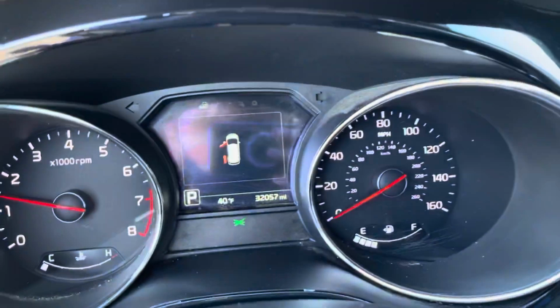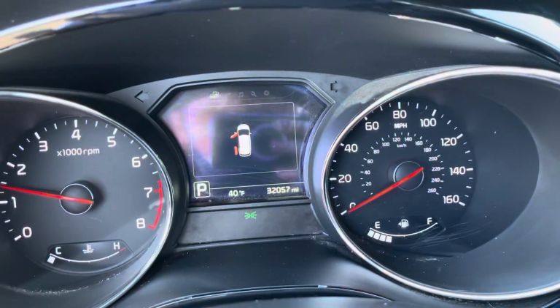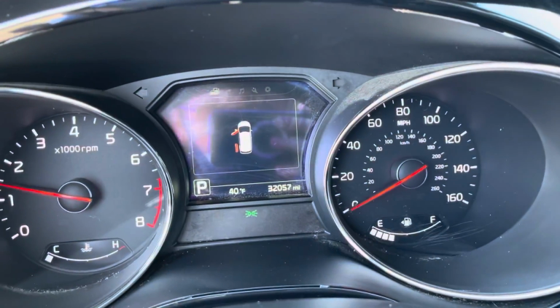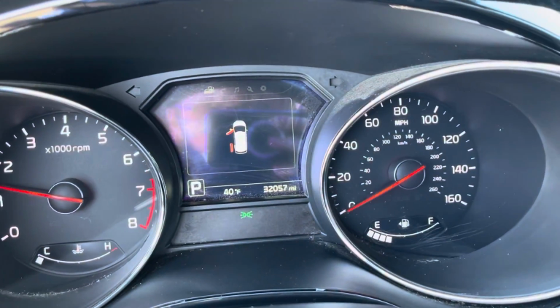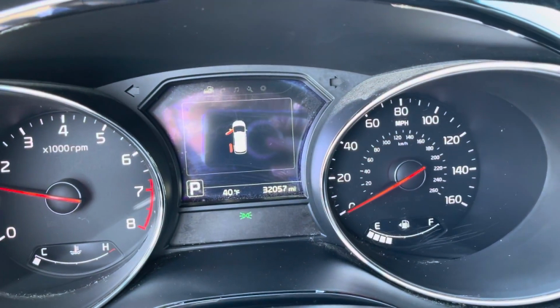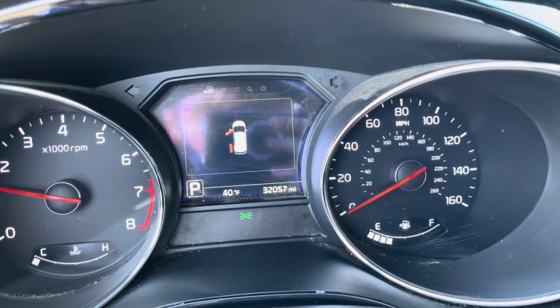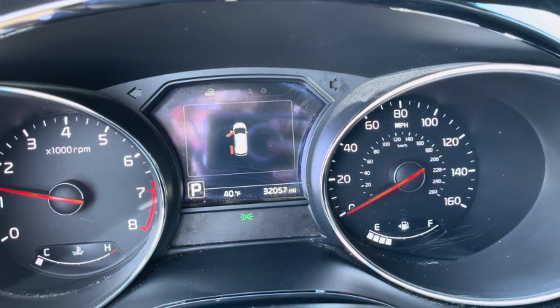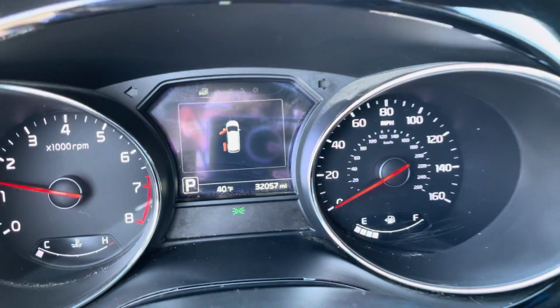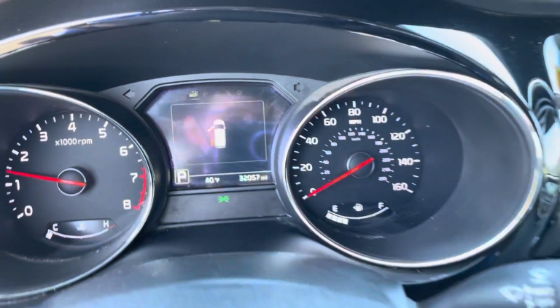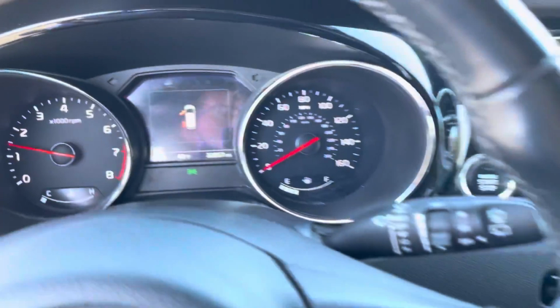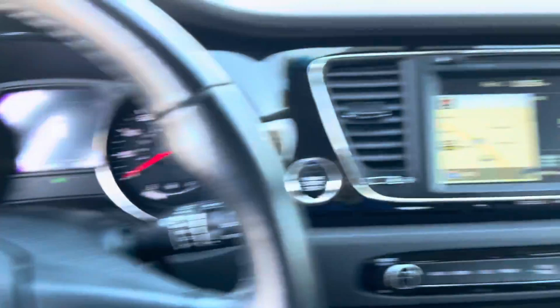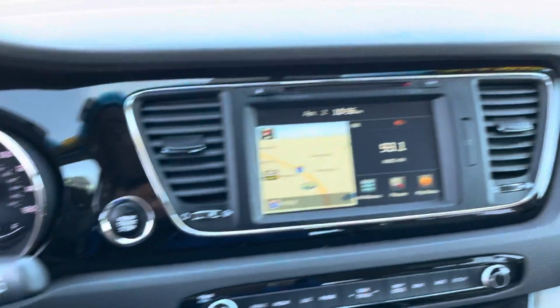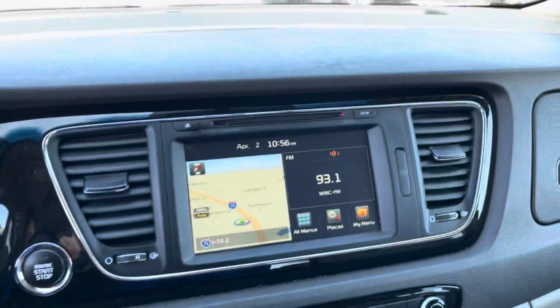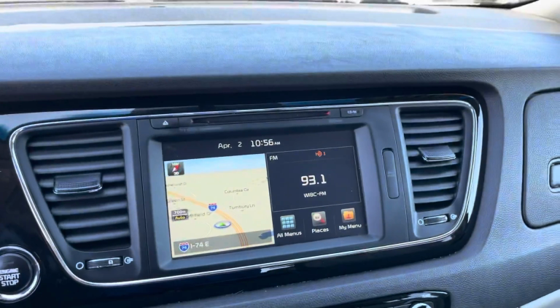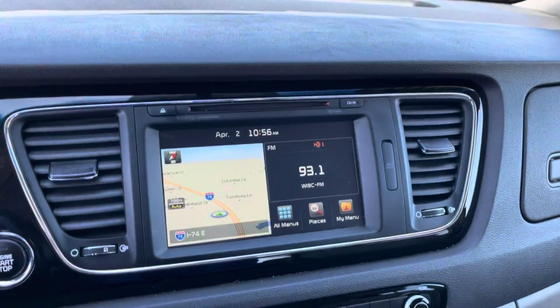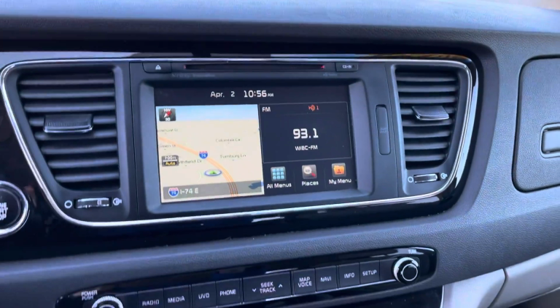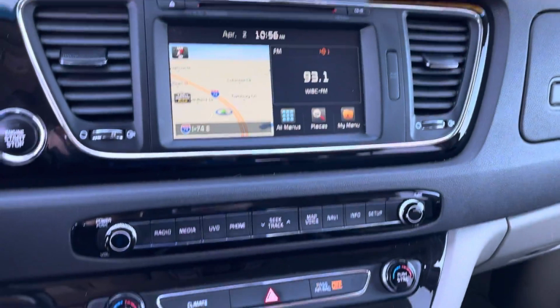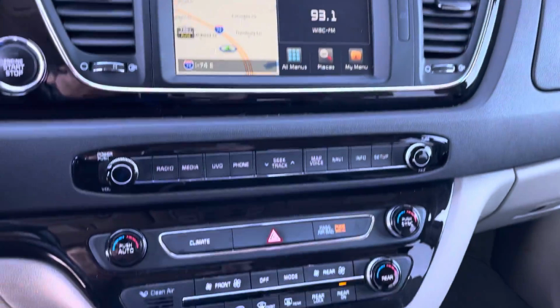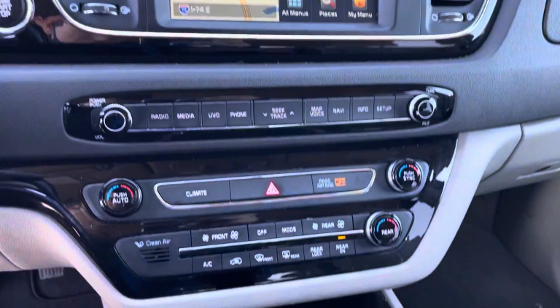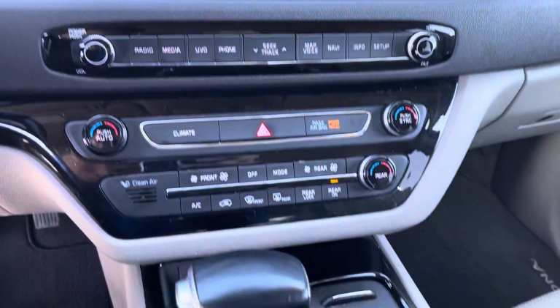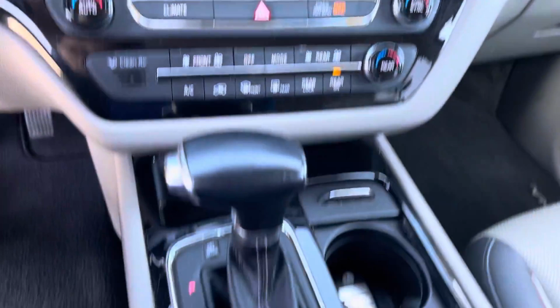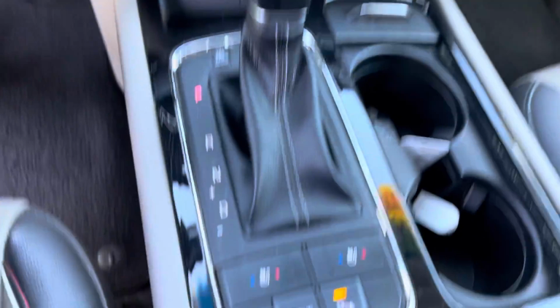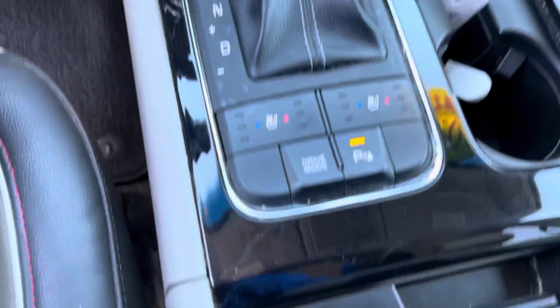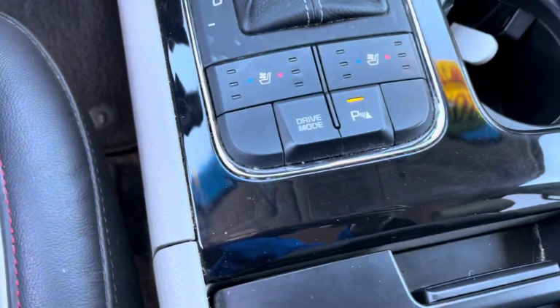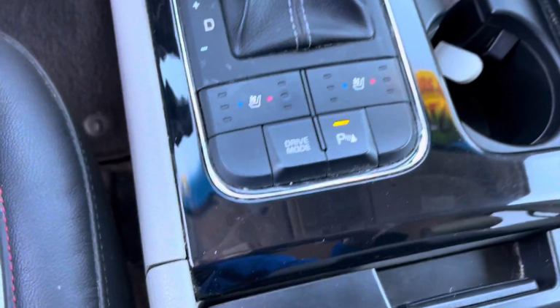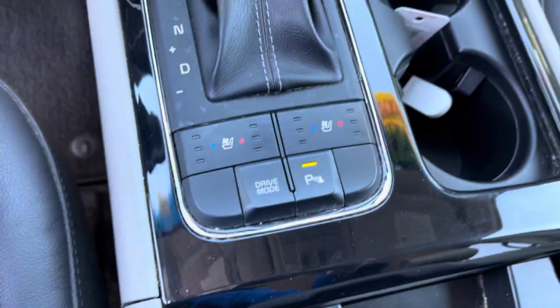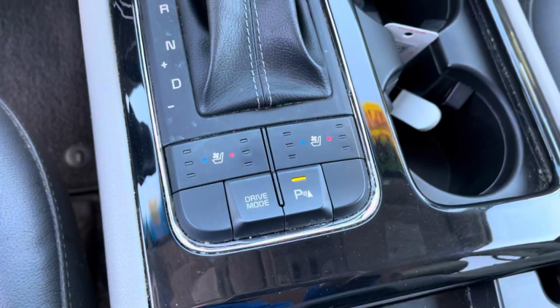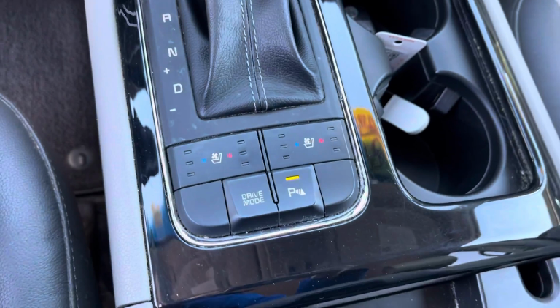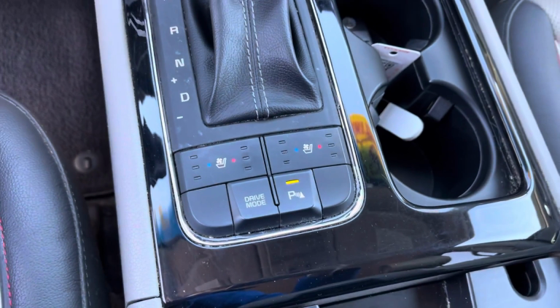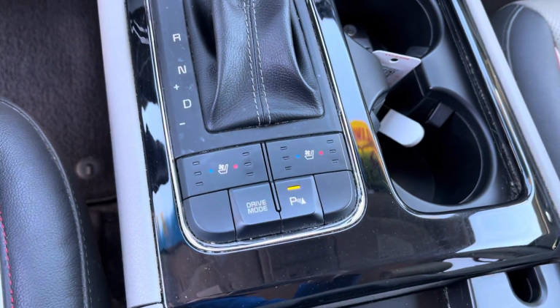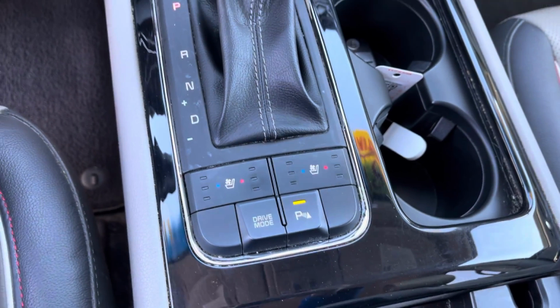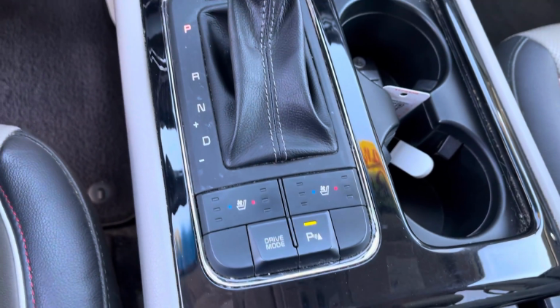This van does have just over 32,000 miles, with a nice 8-inch screen and all your climate controls. It also does have heated and cooled seats for driver and passenger.